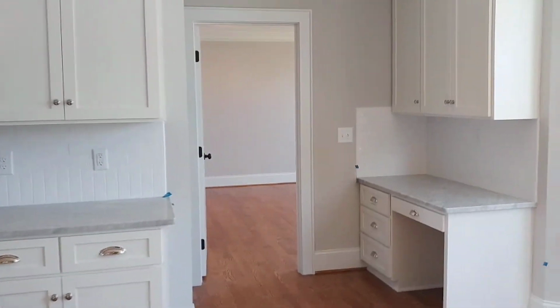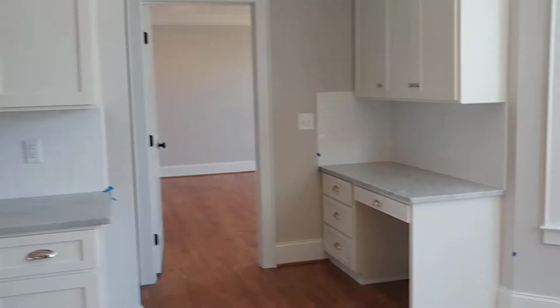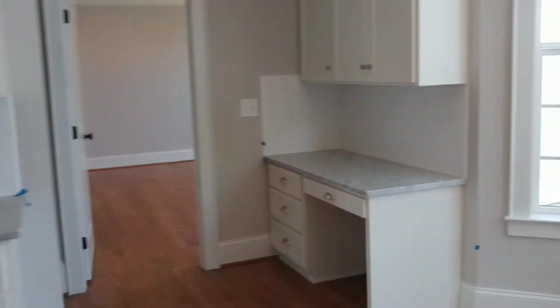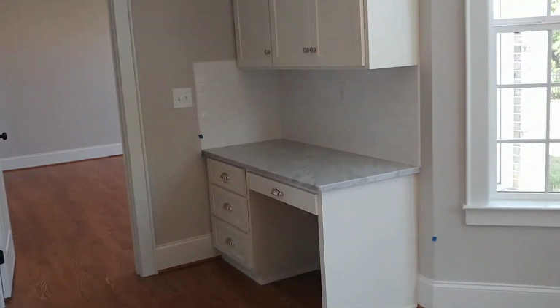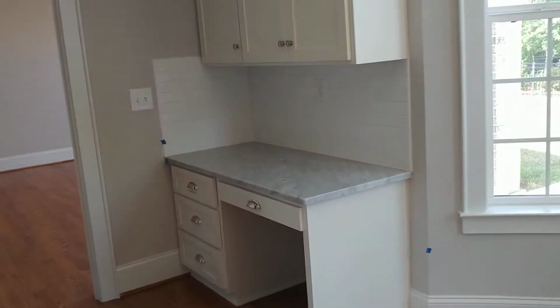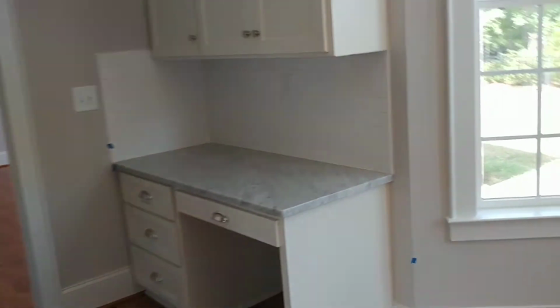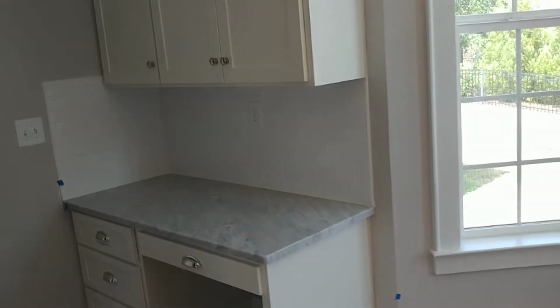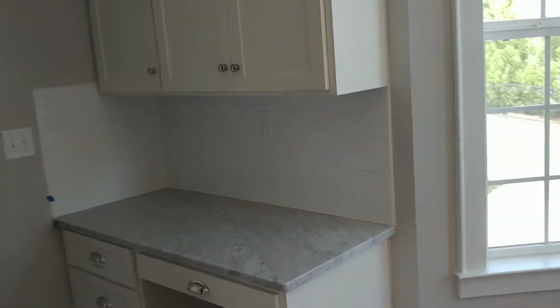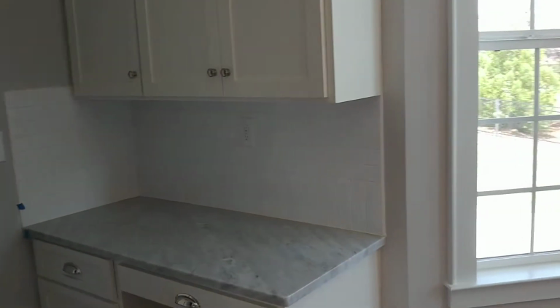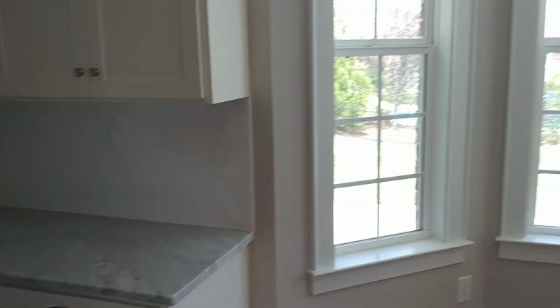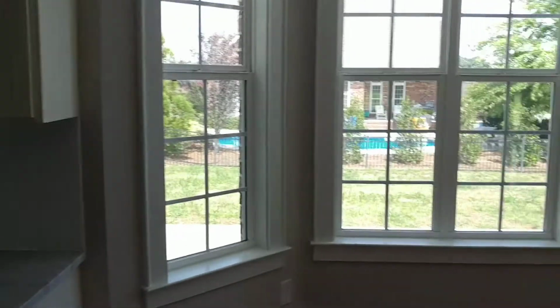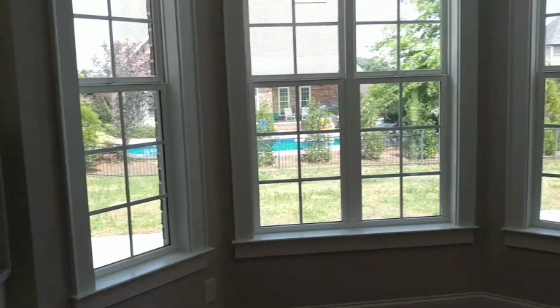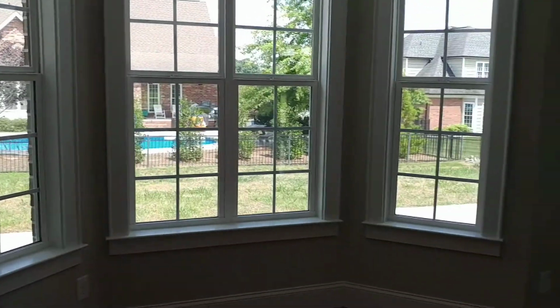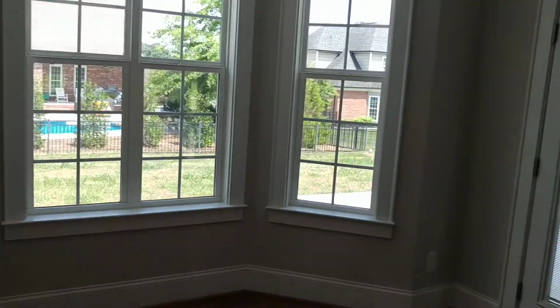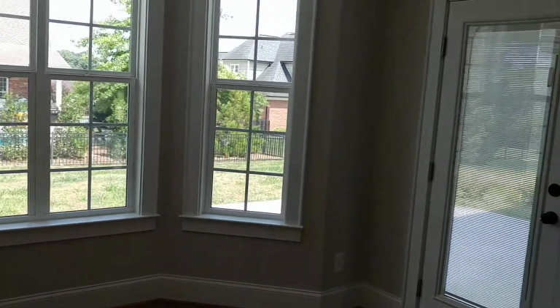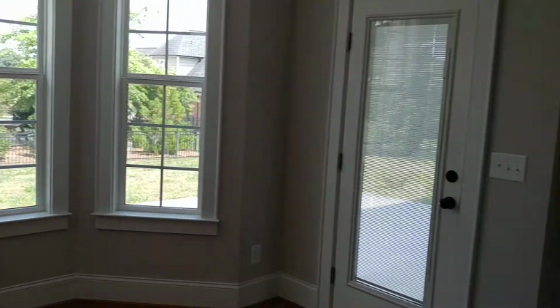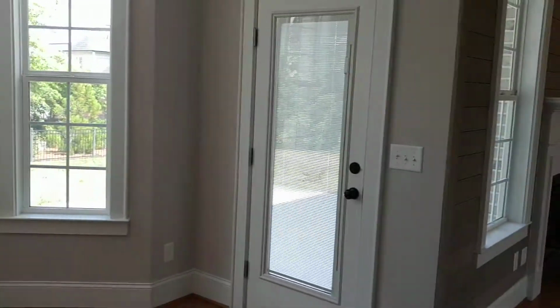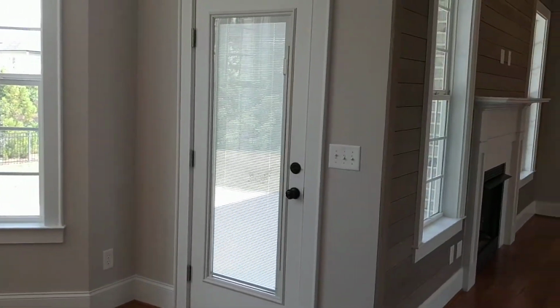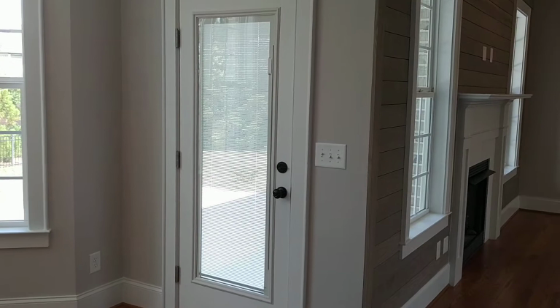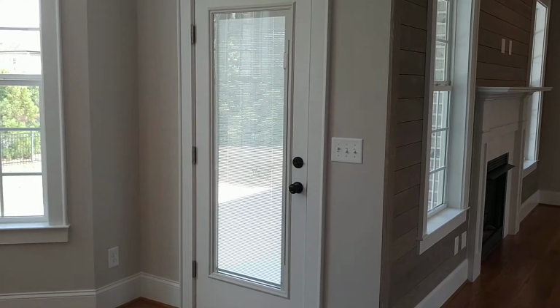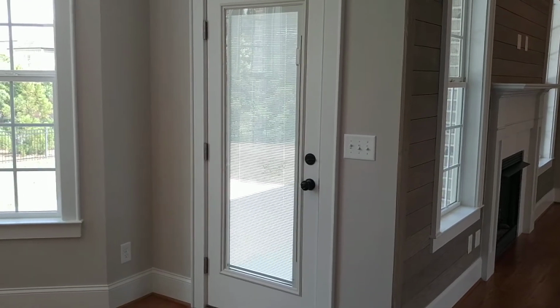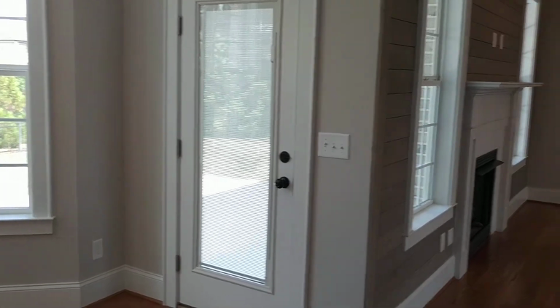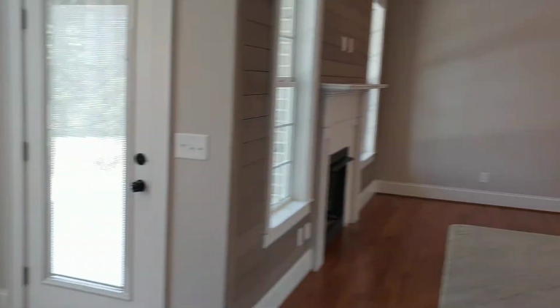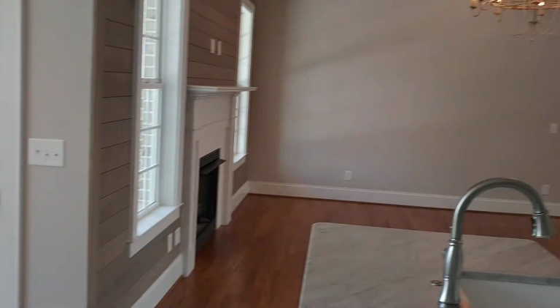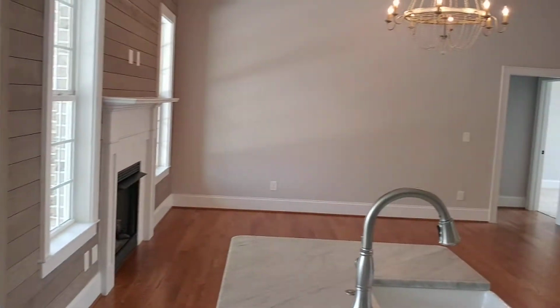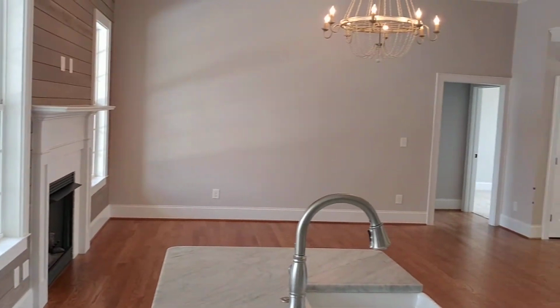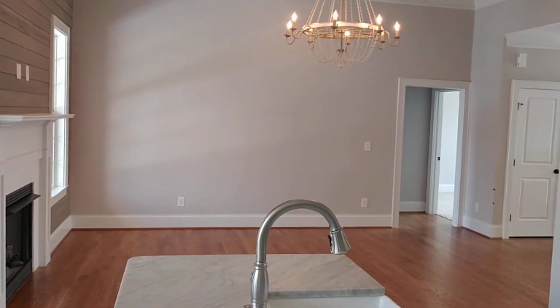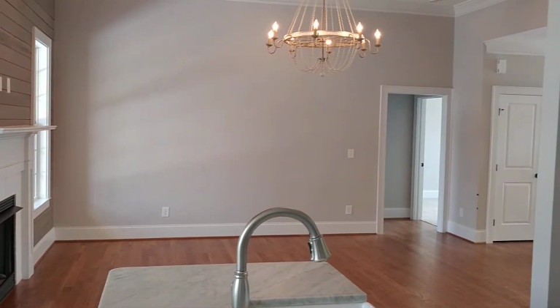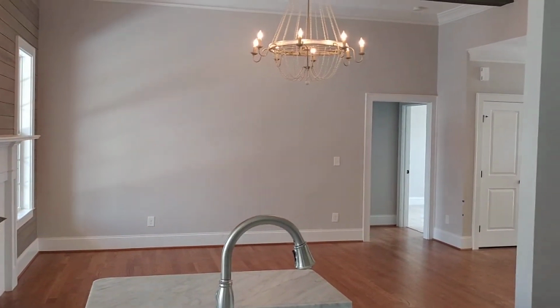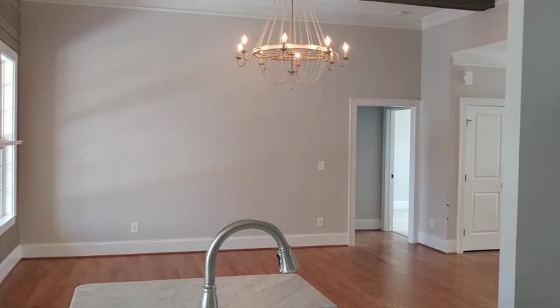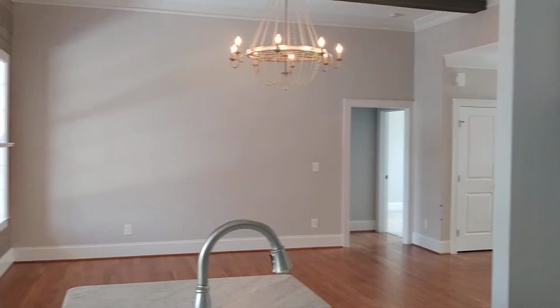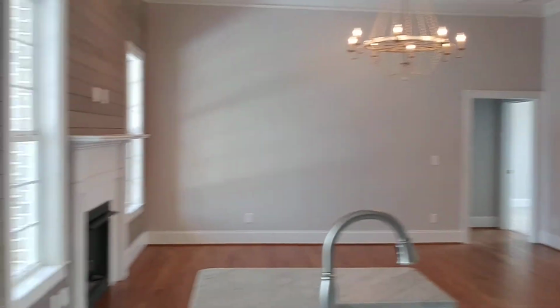There's a desk back here in the breakfast nook. In the breakfast nook you have an exterior door leading out onto the patio. Here's a look at this angle from the living room.